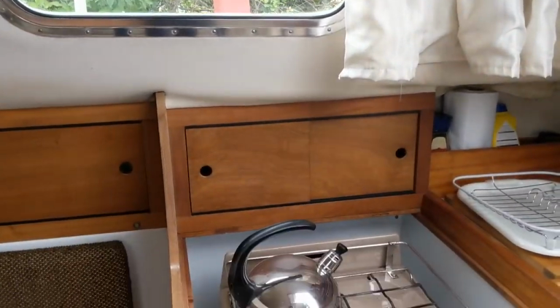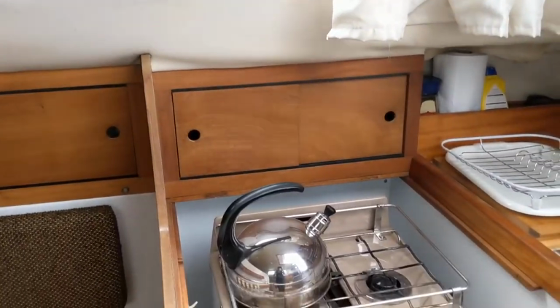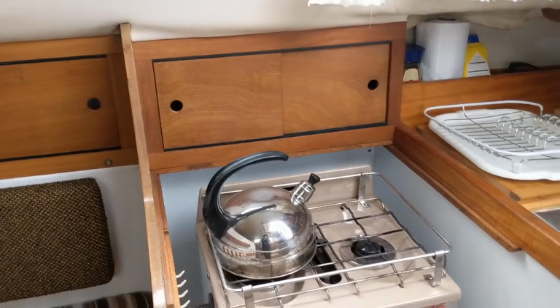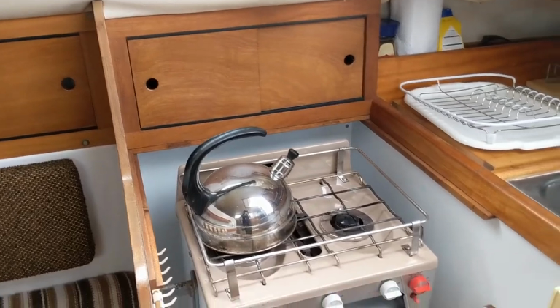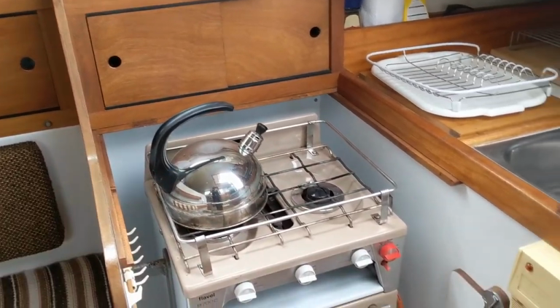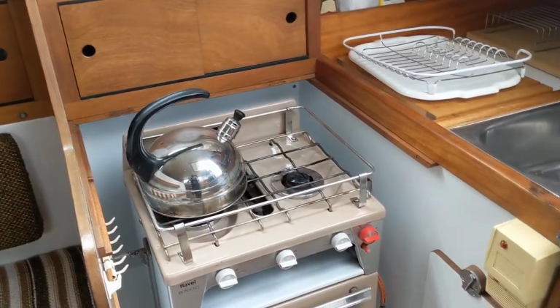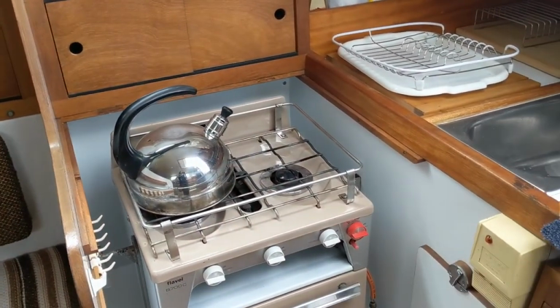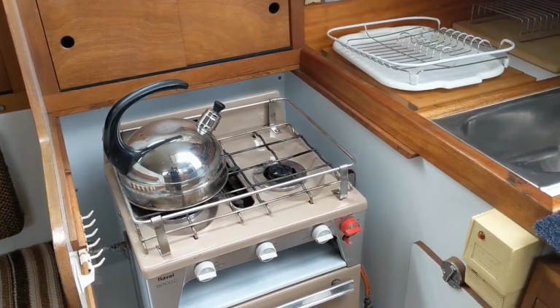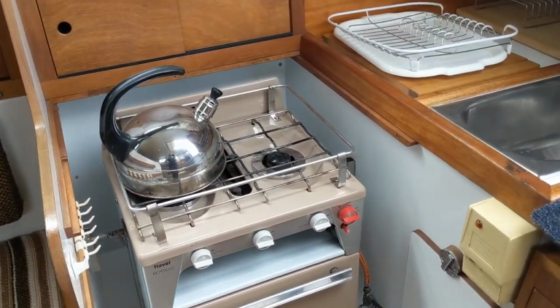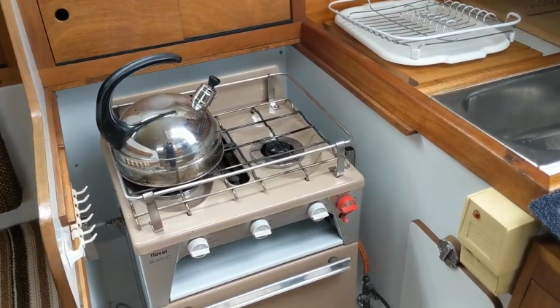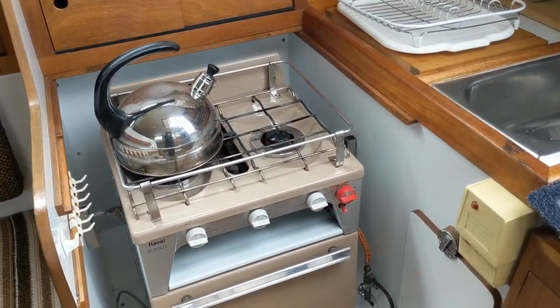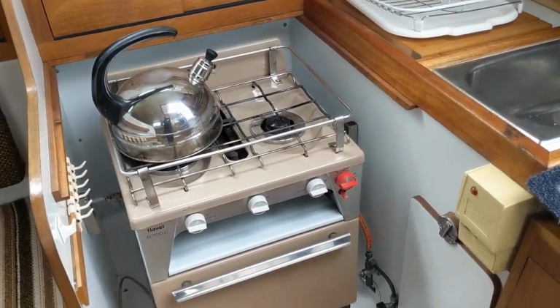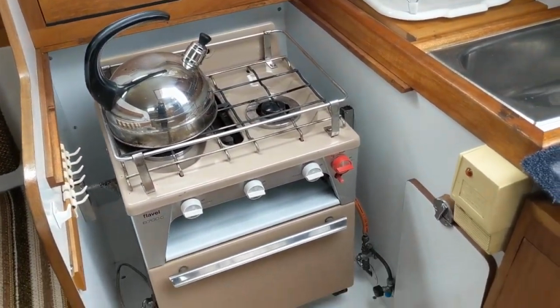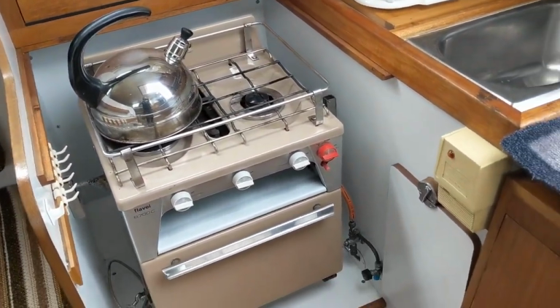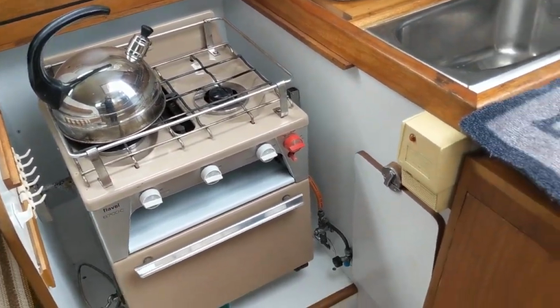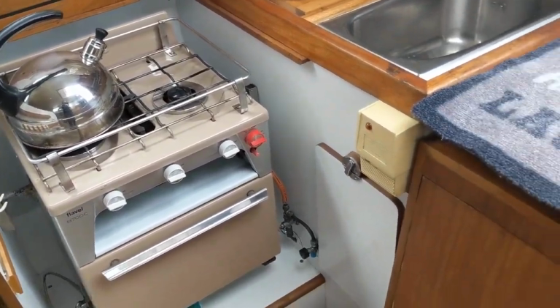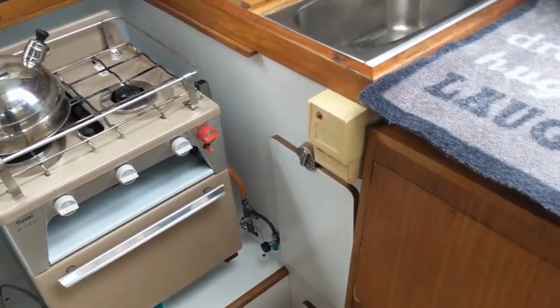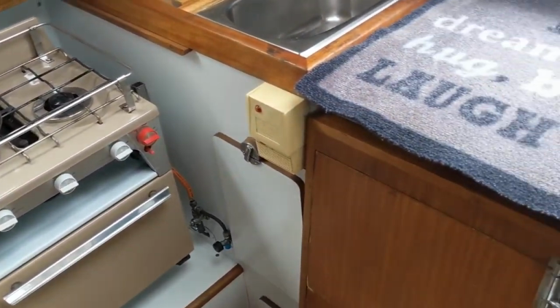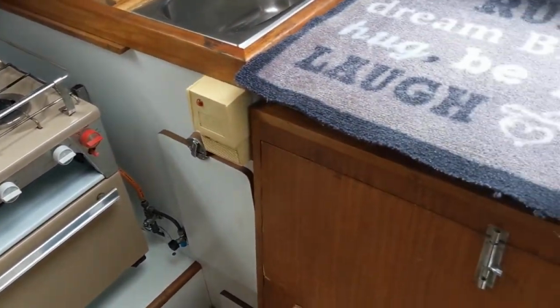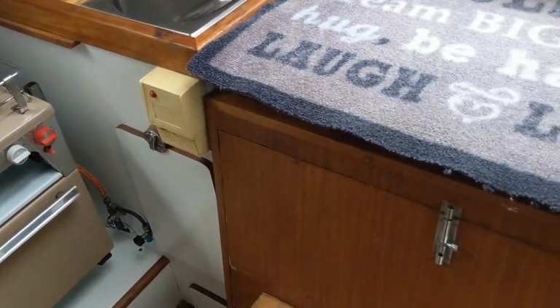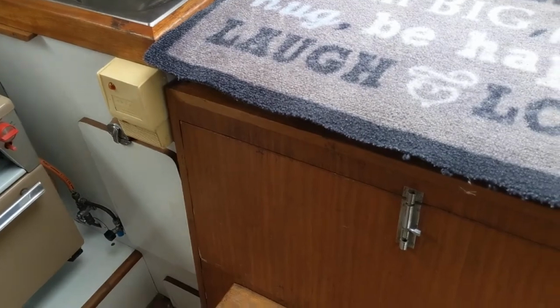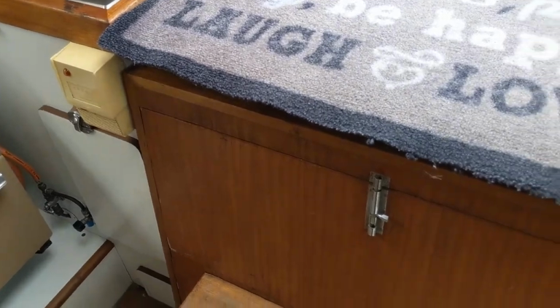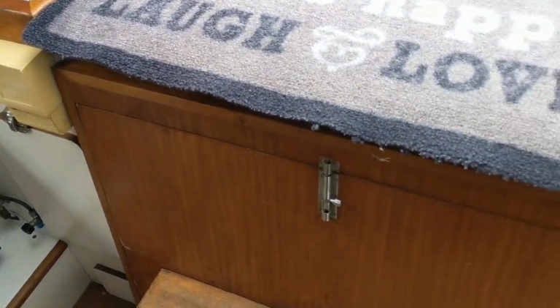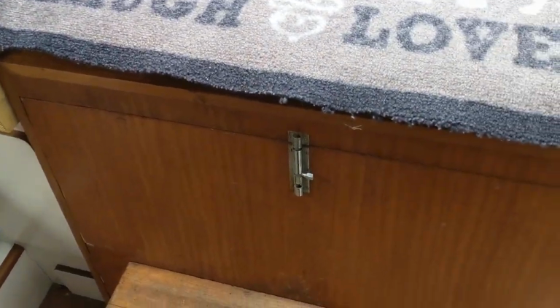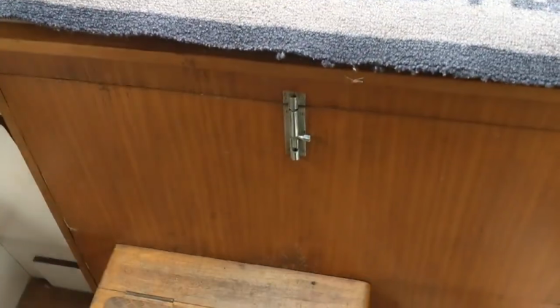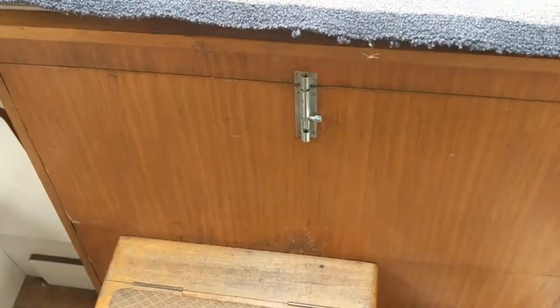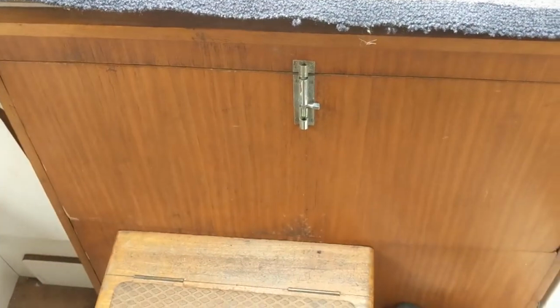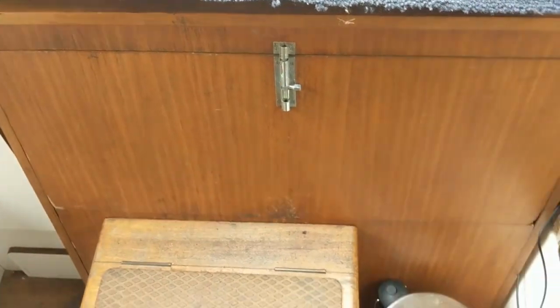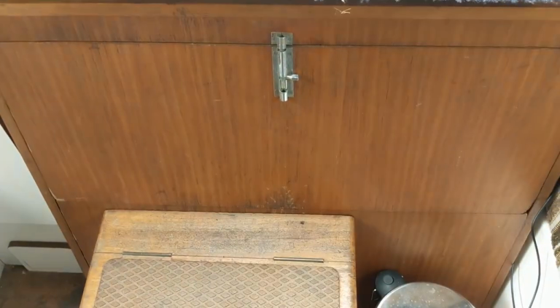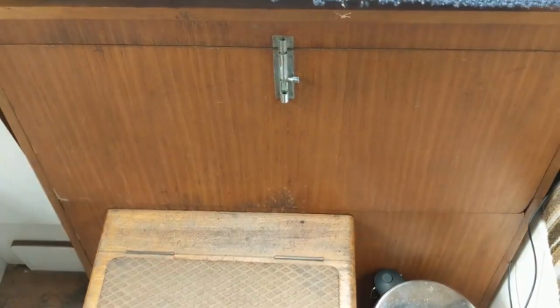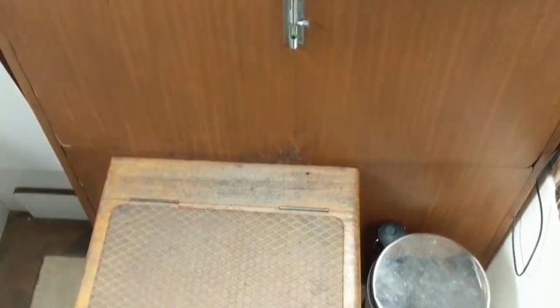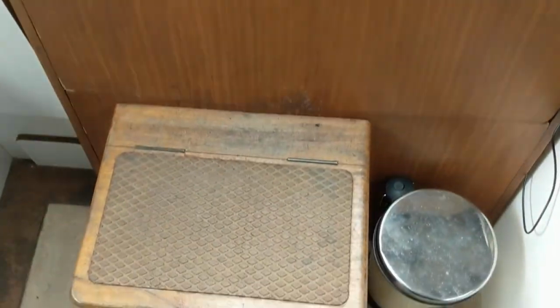This owner is the second owner of this boat. The engine is underneath the companionway steps.